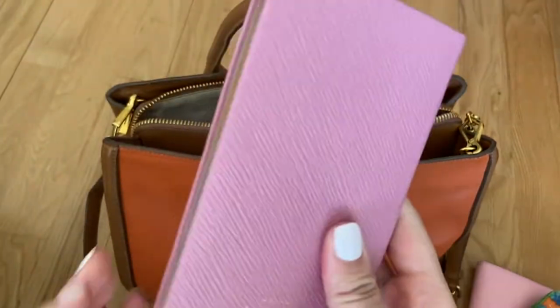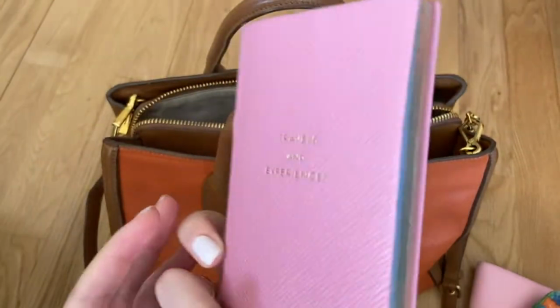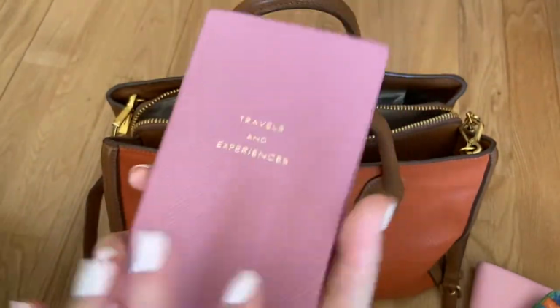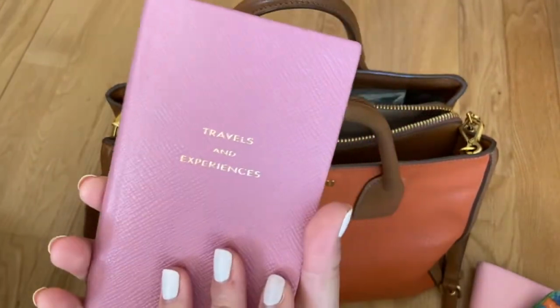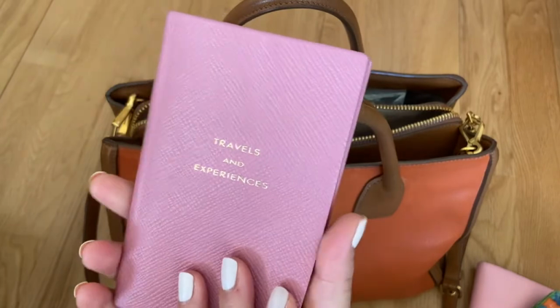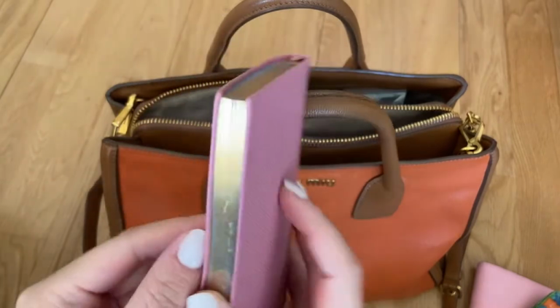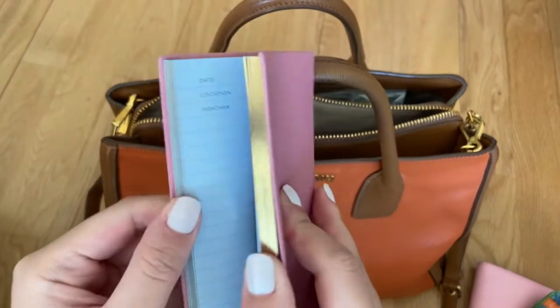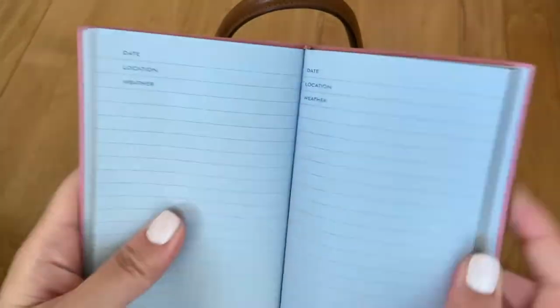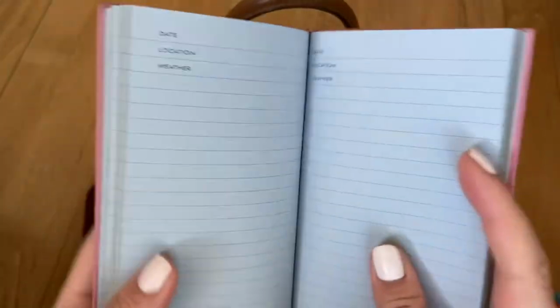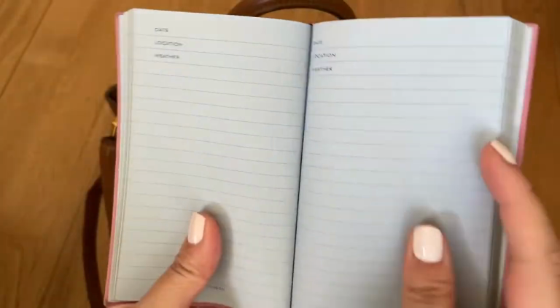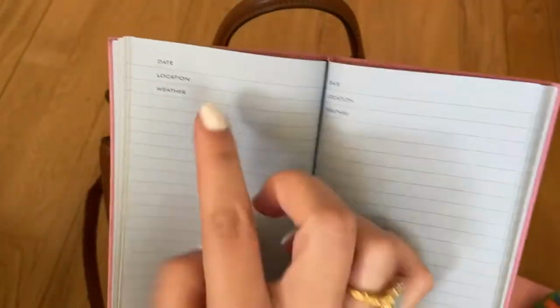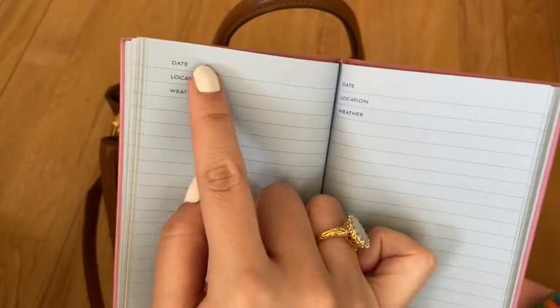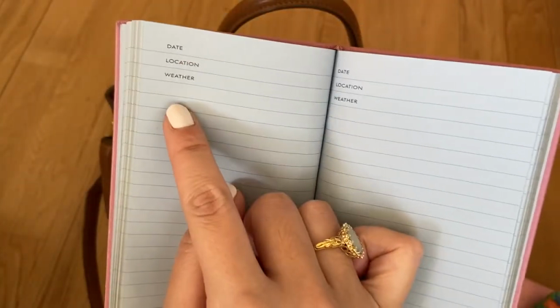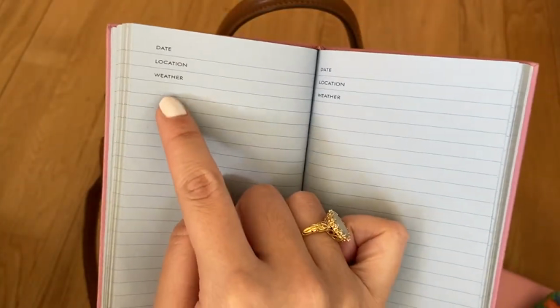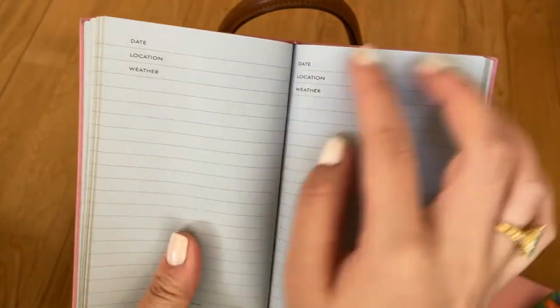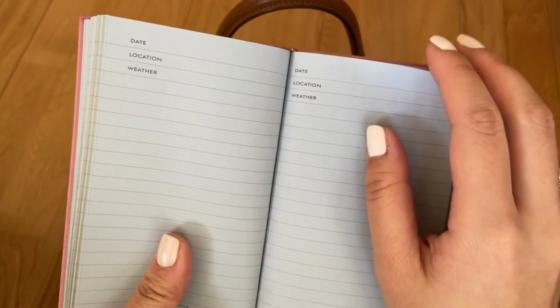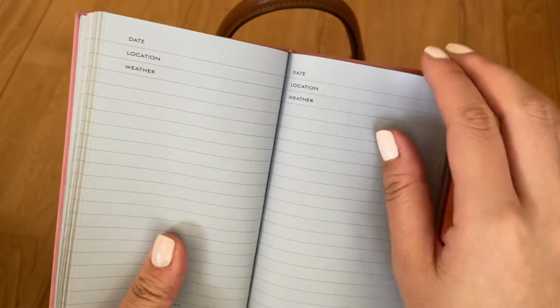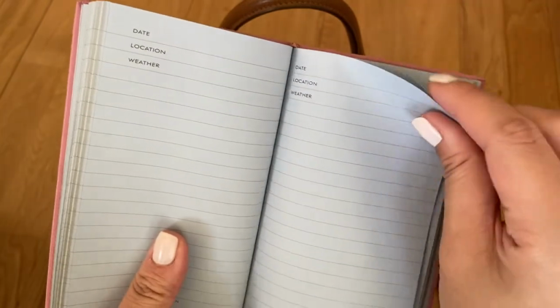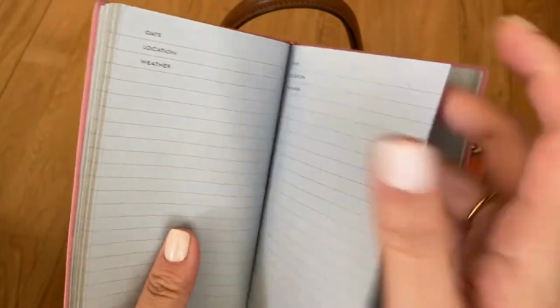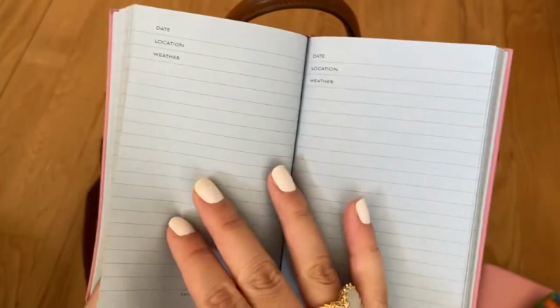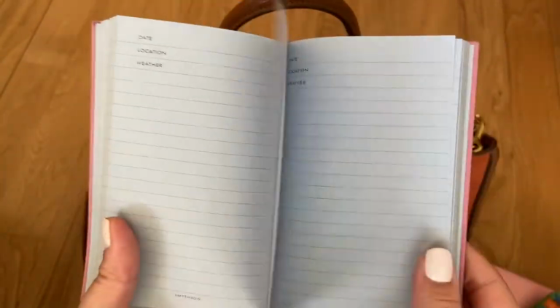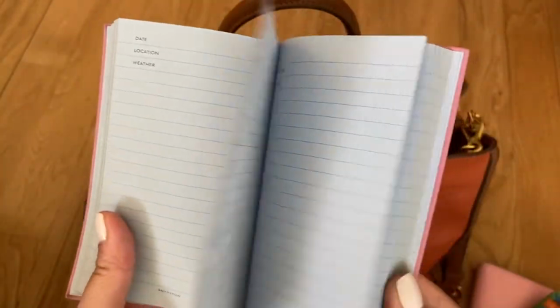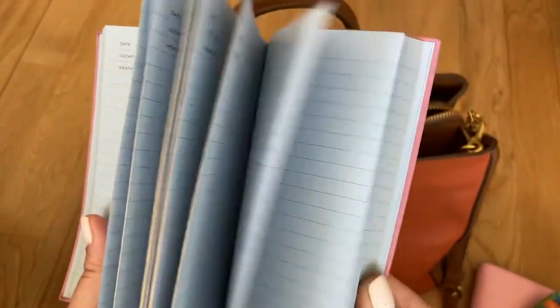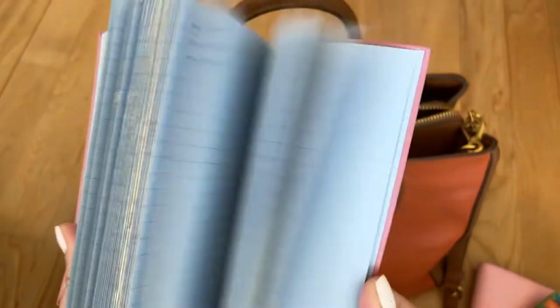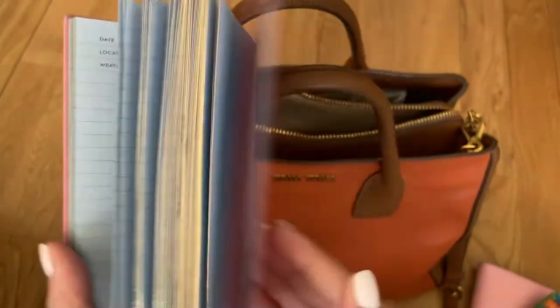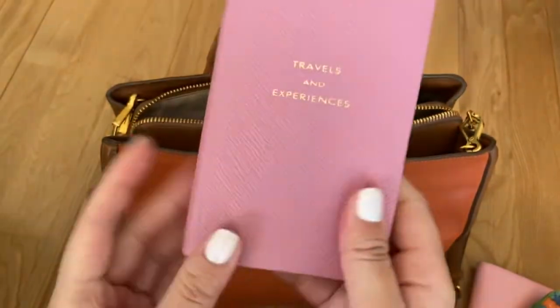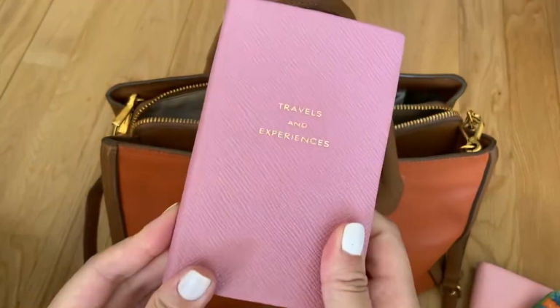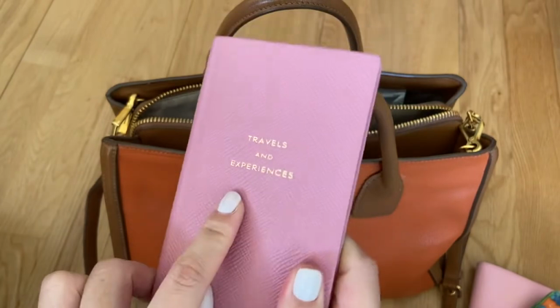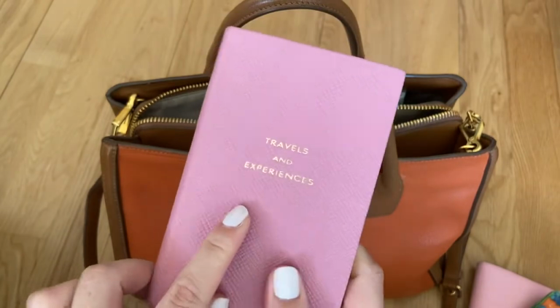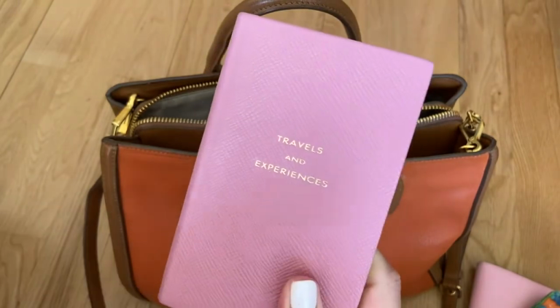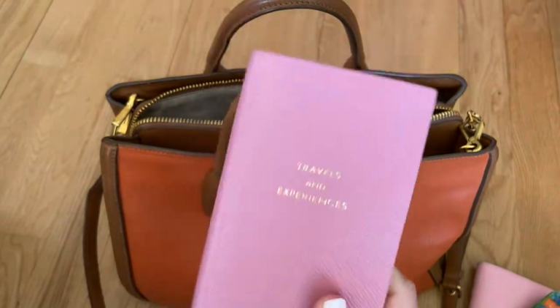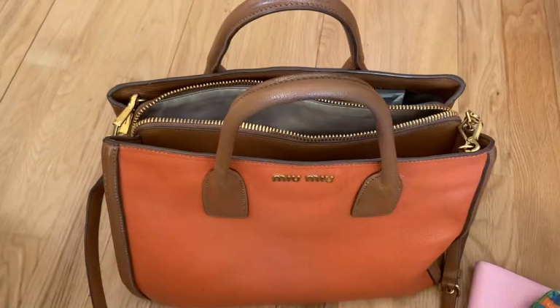On each page you've got a date, location, weather and you can just use it as a little travel journal. So I carry that around with me and just write in it every day.